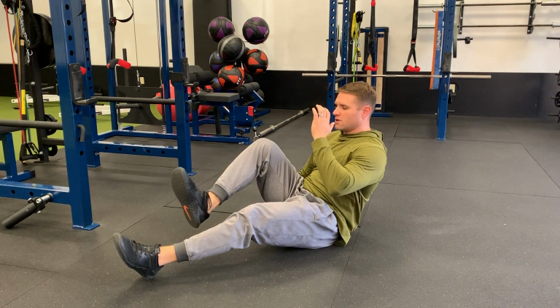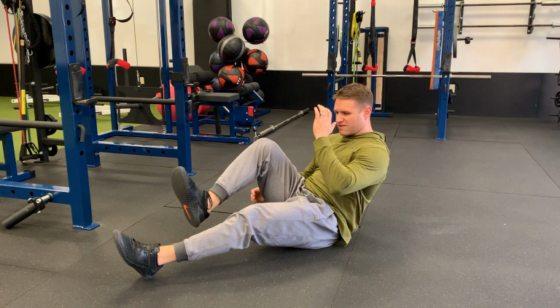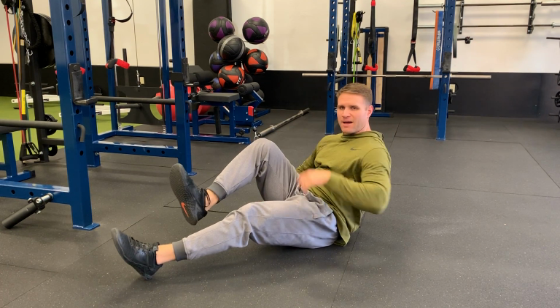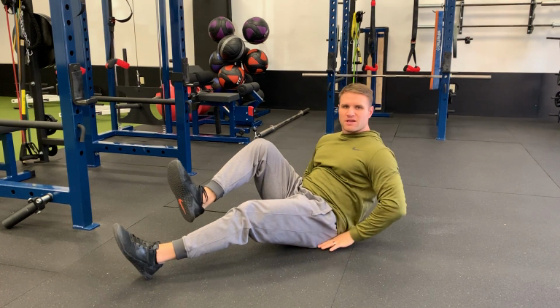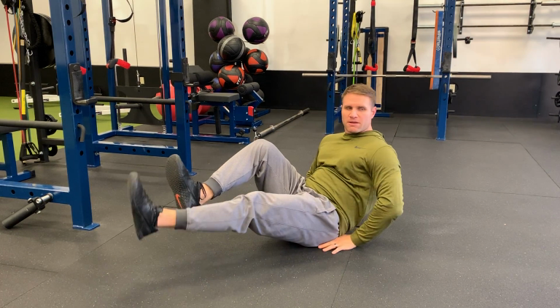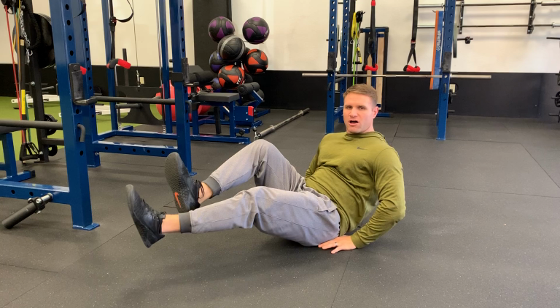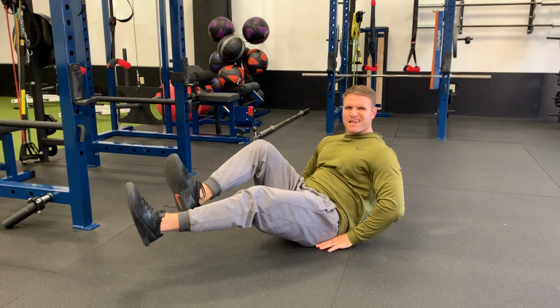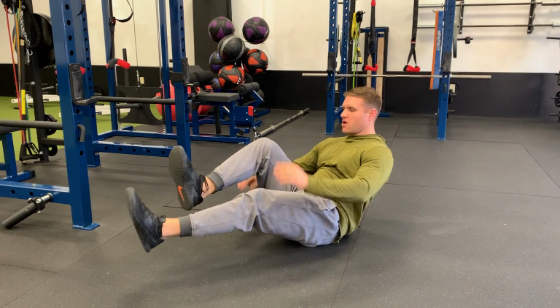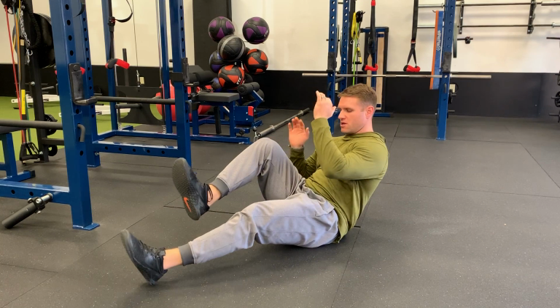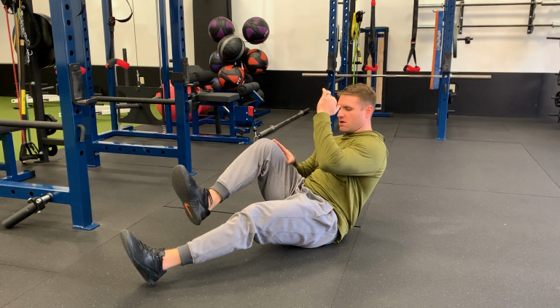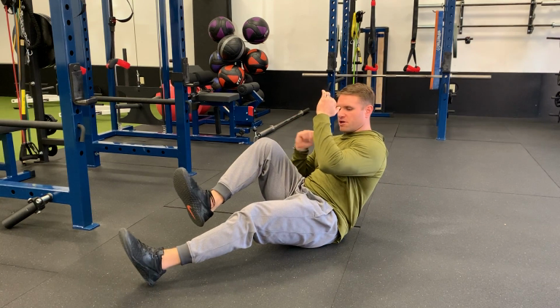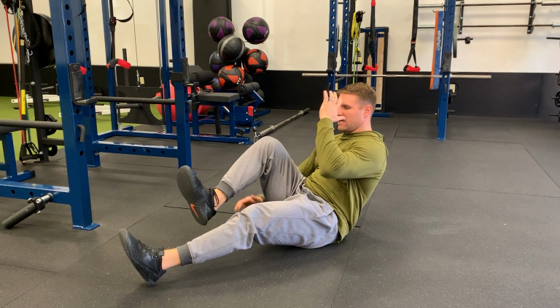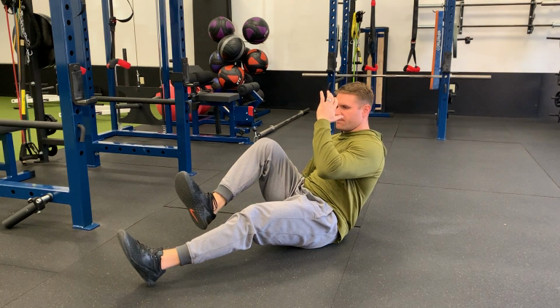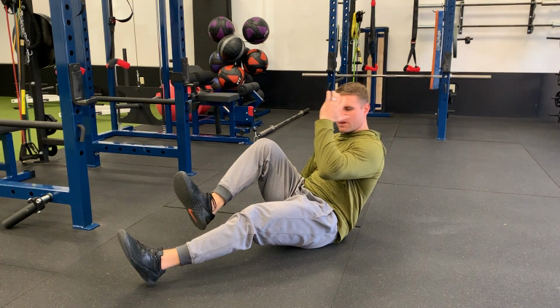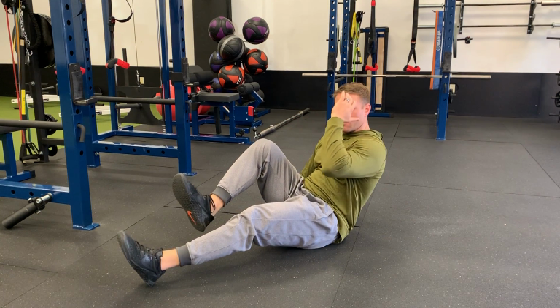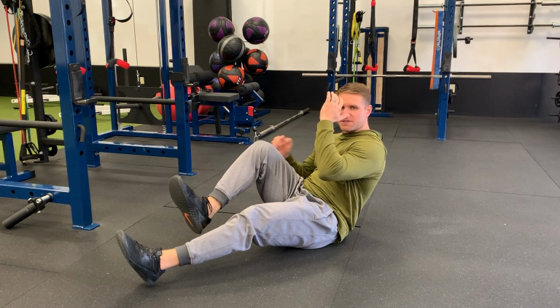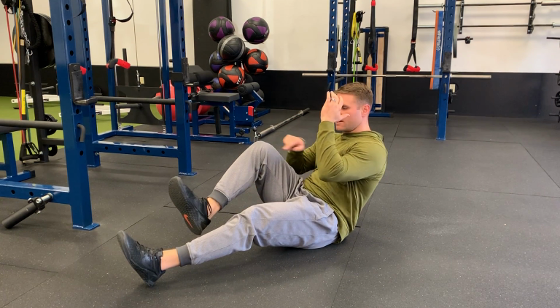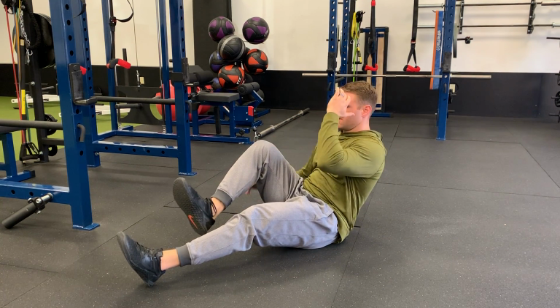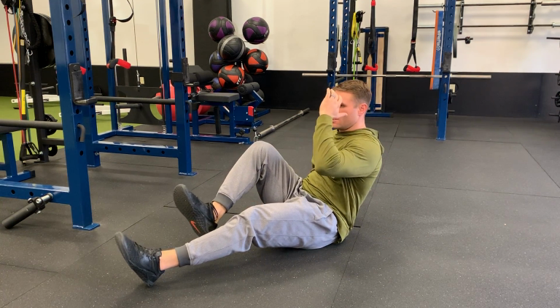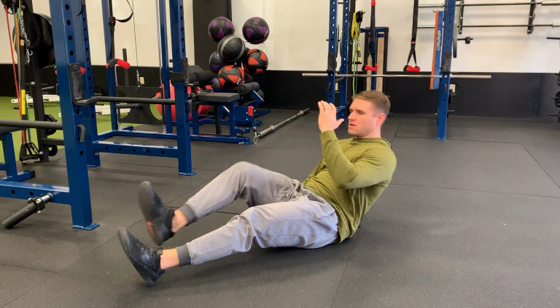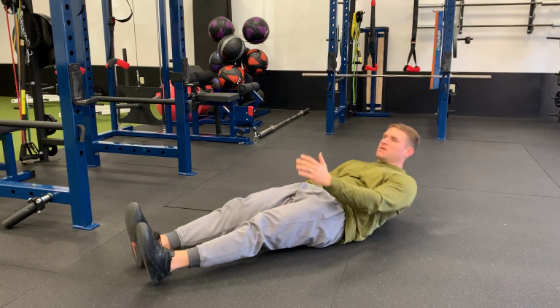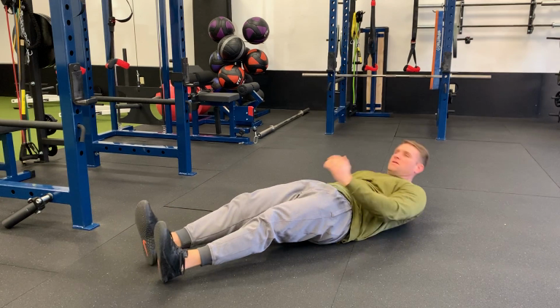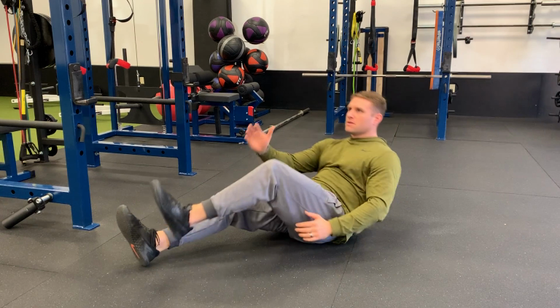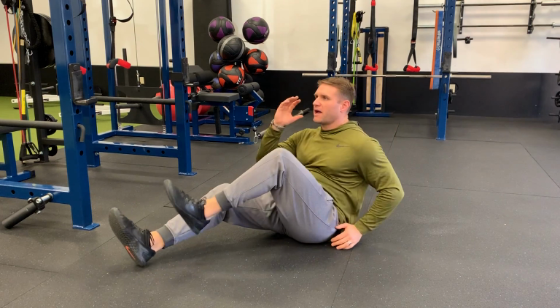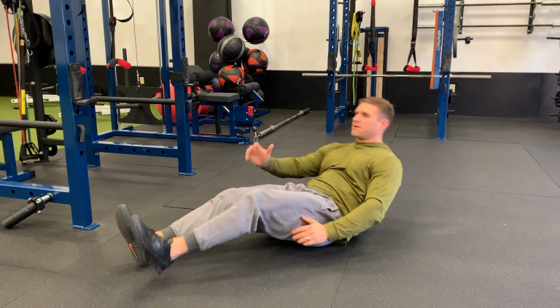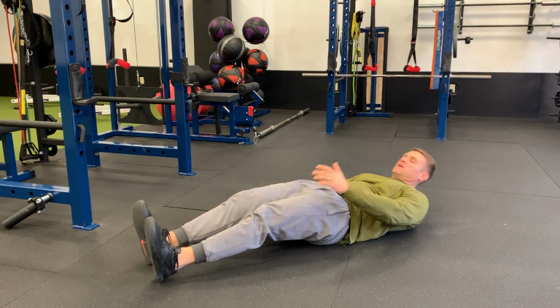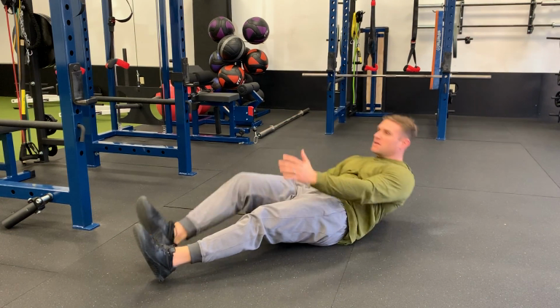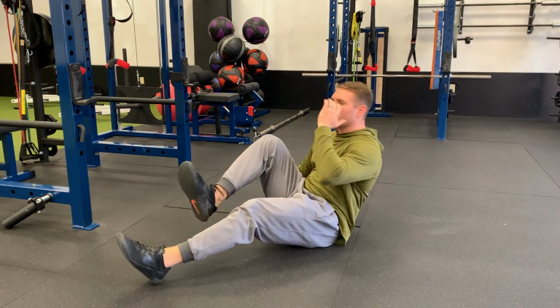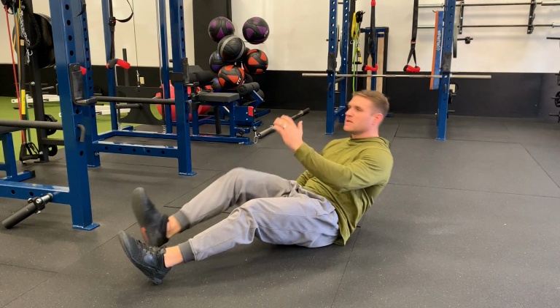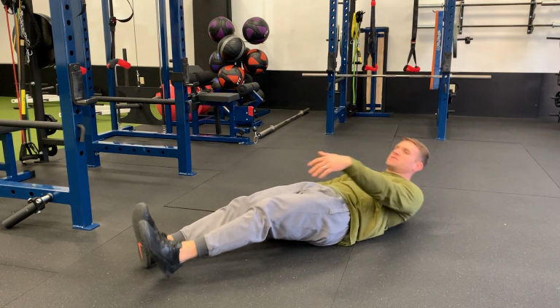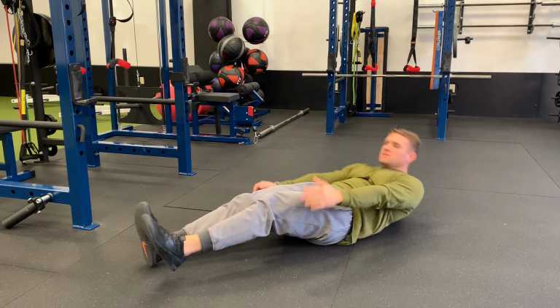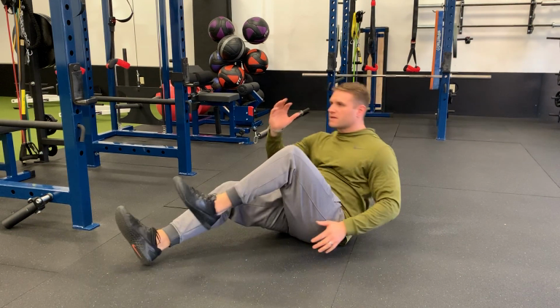So at the top, I'm kind of on my tailbone, bringing my knee up, opposite hand up, back down. And then up — switch arms and legs.